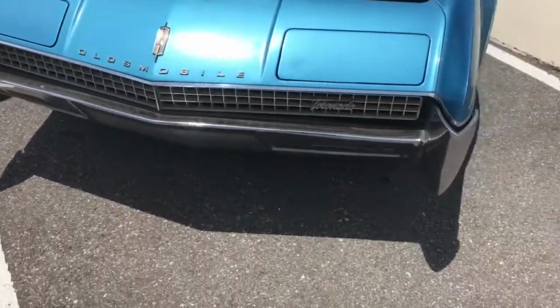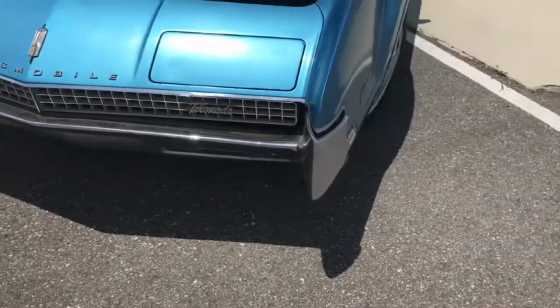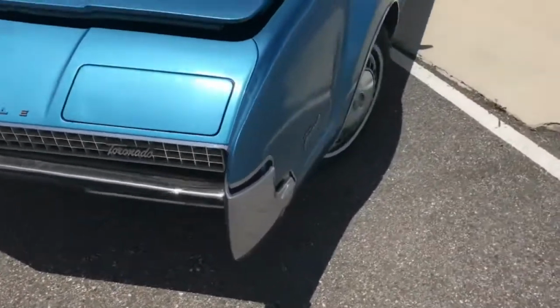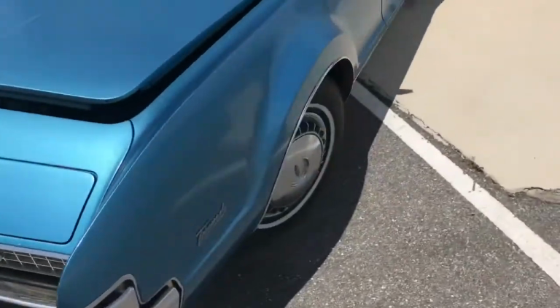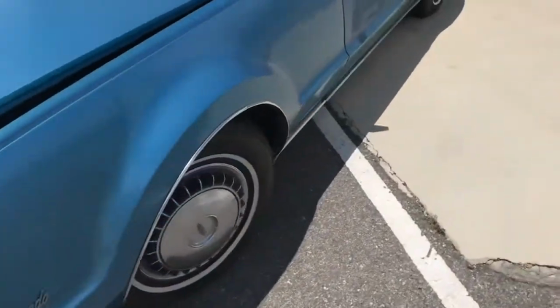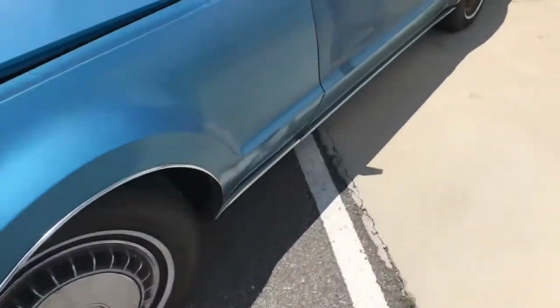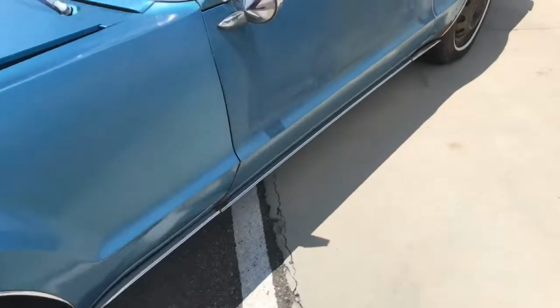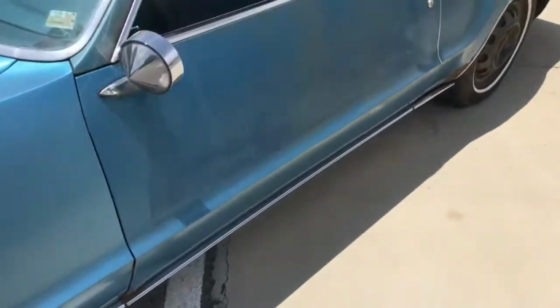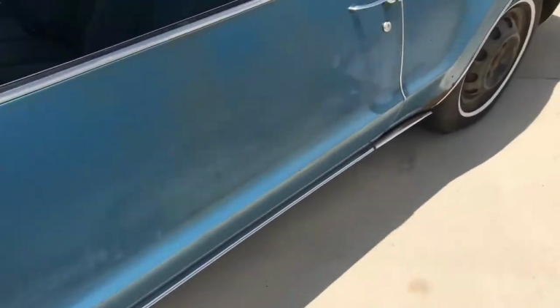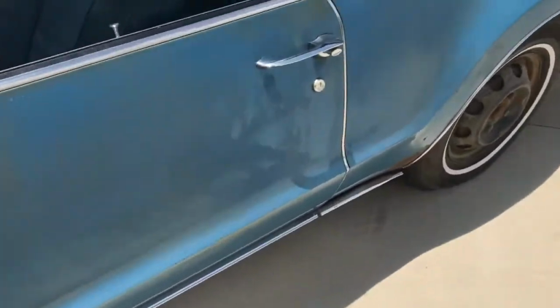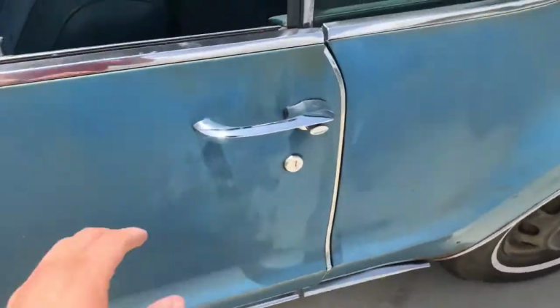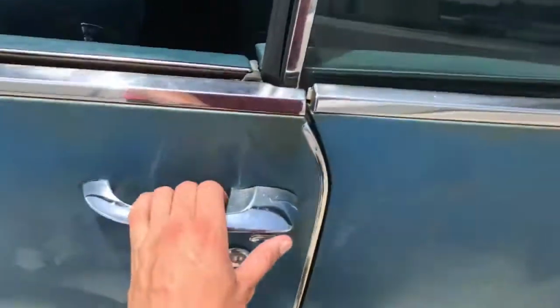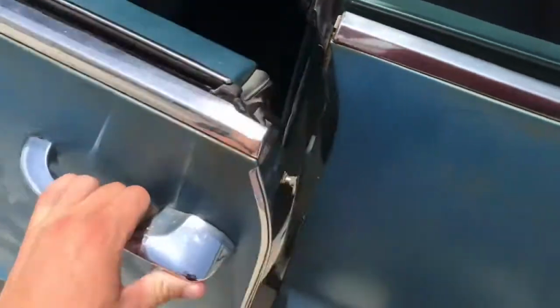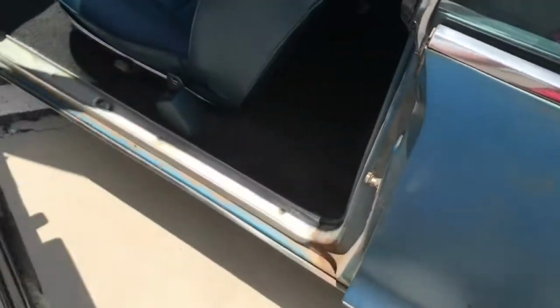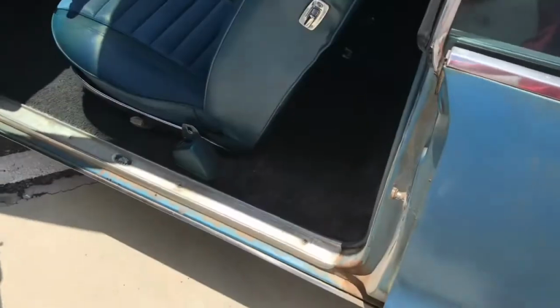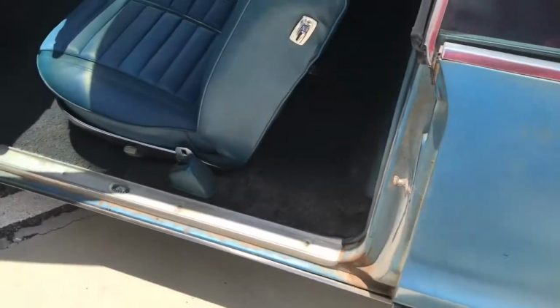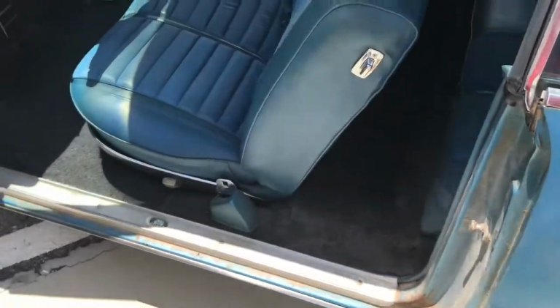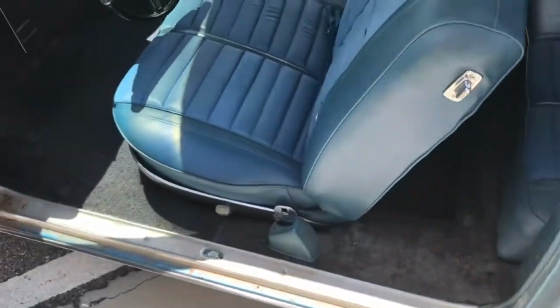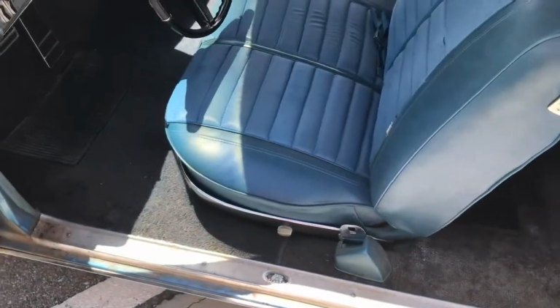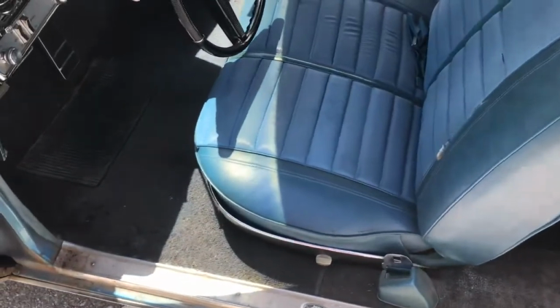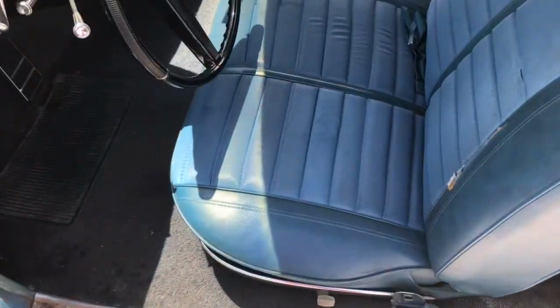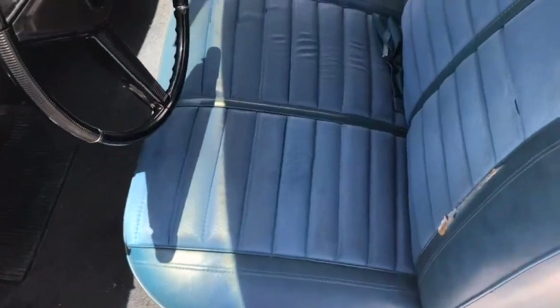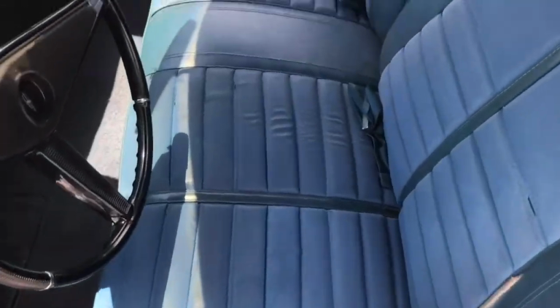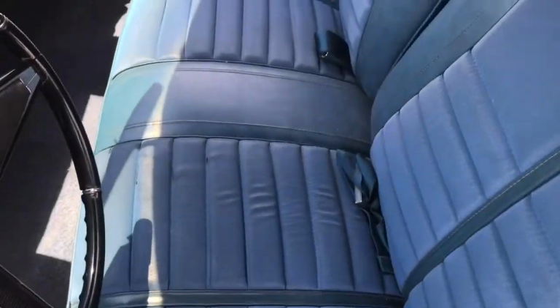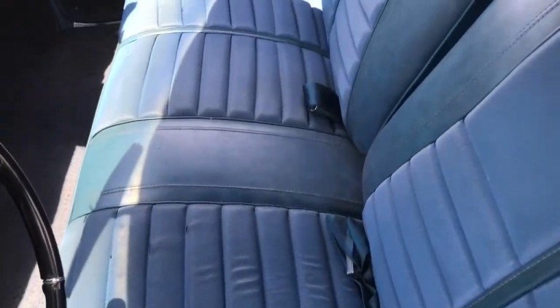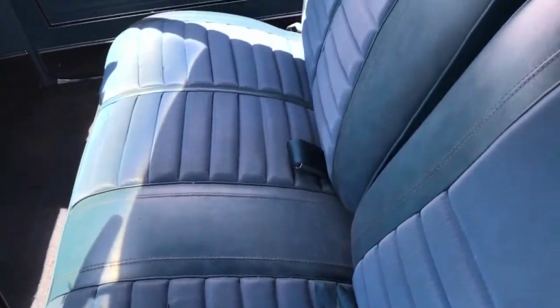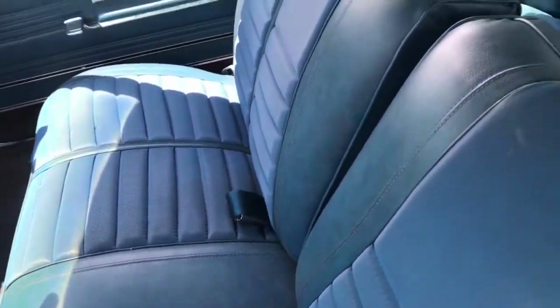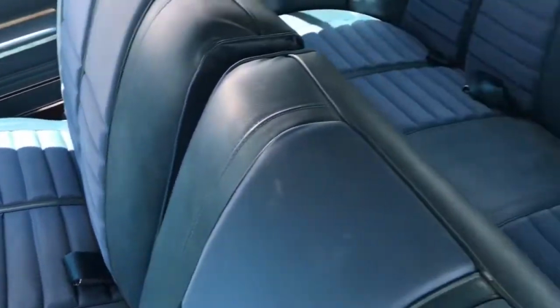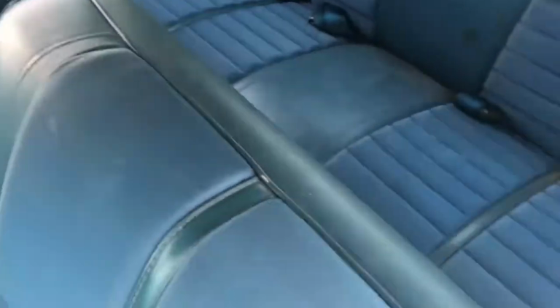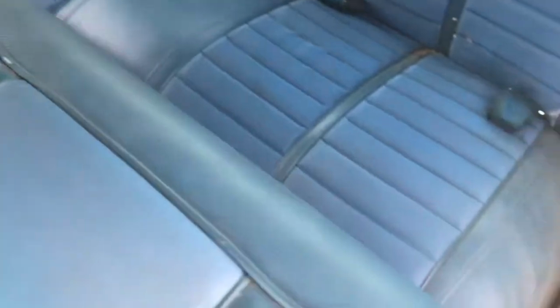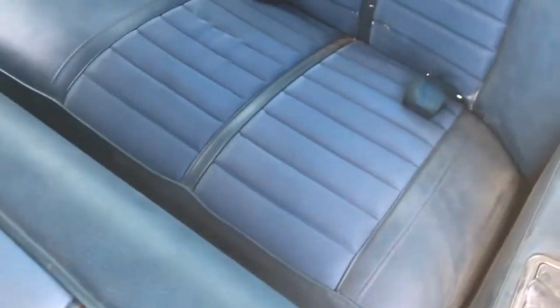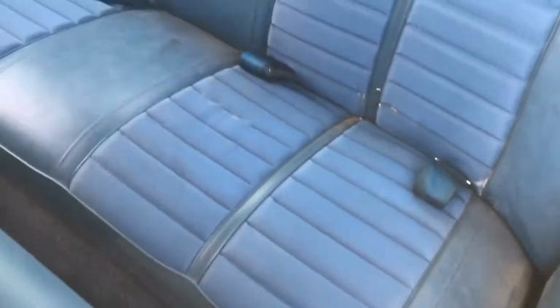And then we'll go ahead and pan inside here real quick. Let's open up the door. See the split bench seat, and then the rear seats here.